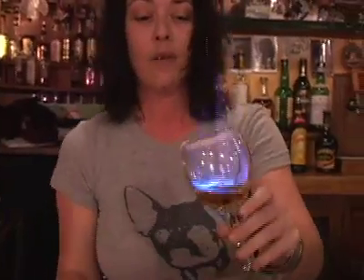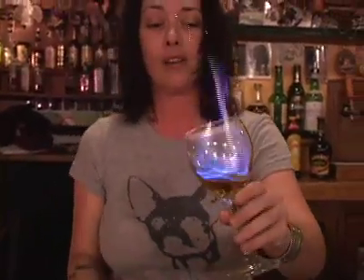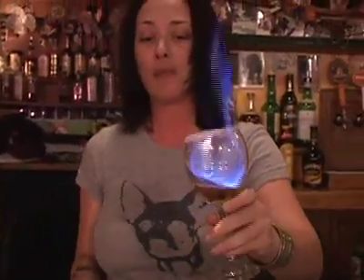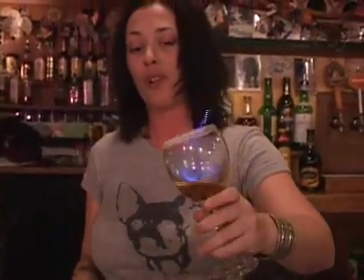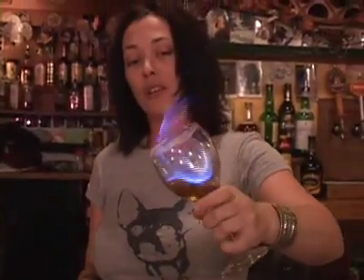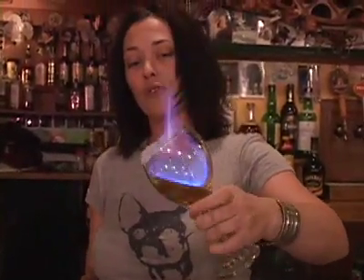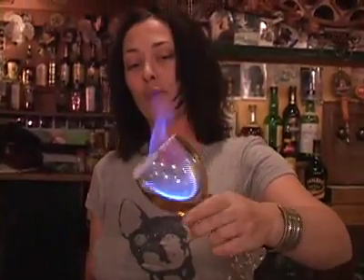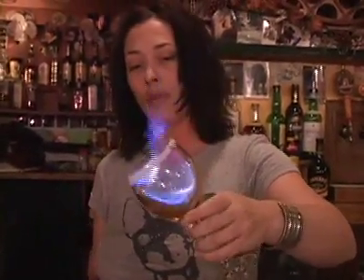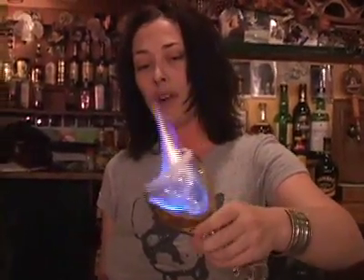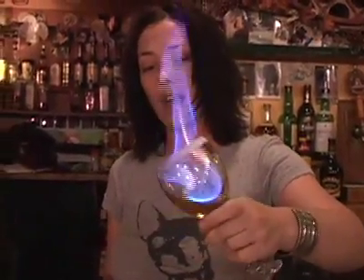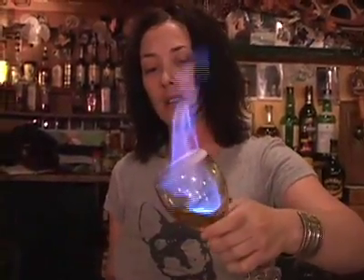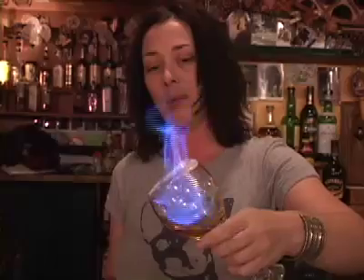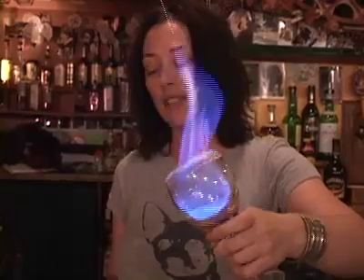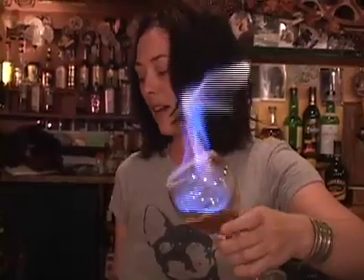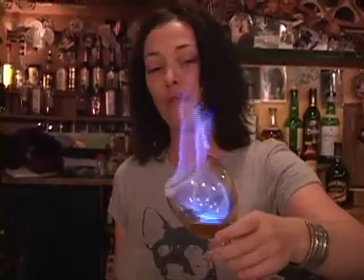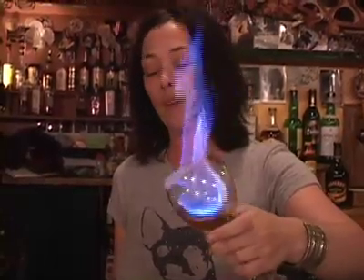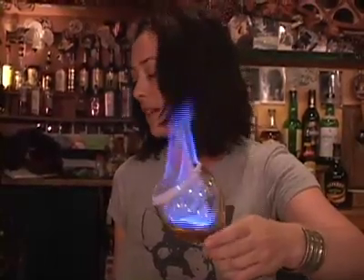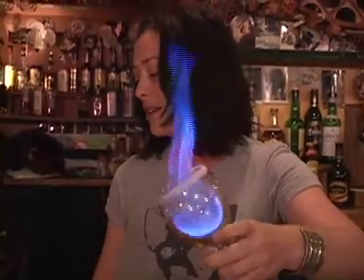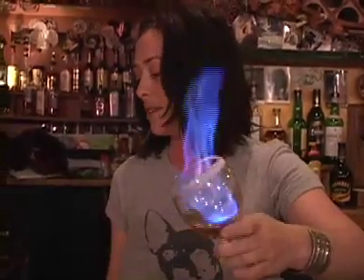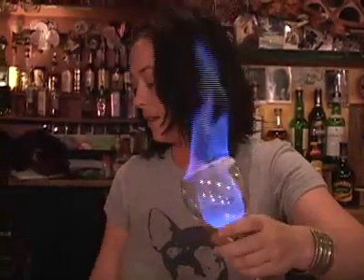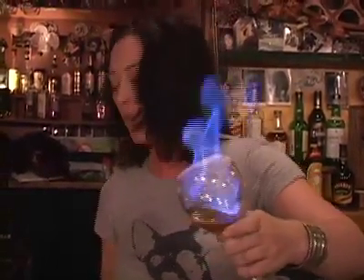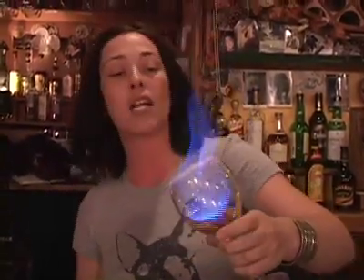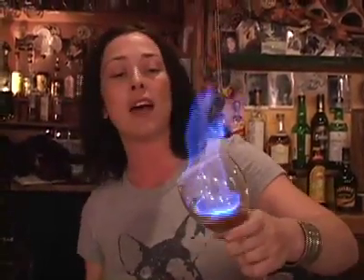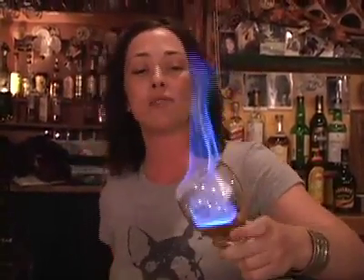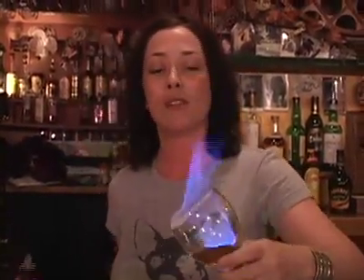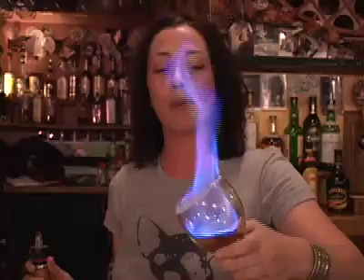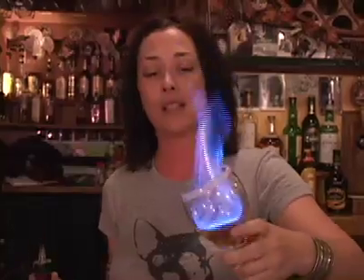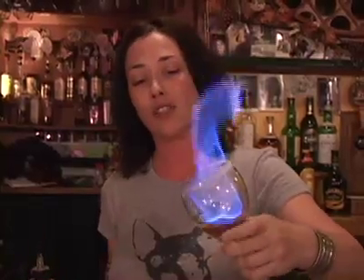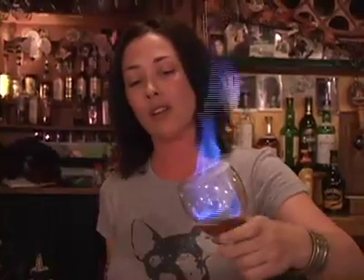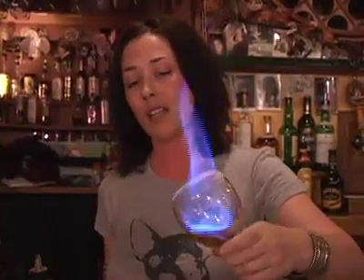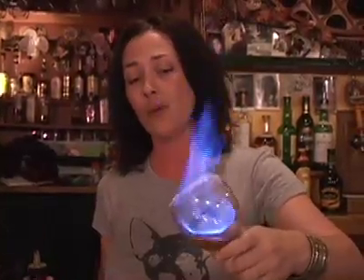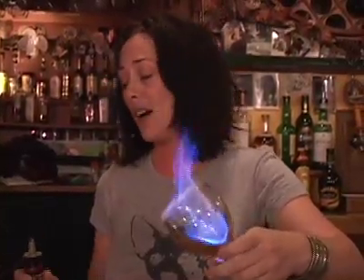While your flame is rolling, try to roll it through your hand to caramelize the entire rim of the glass. This should be kind of a fast drink so the caramelized sugar doesn't get too hot.